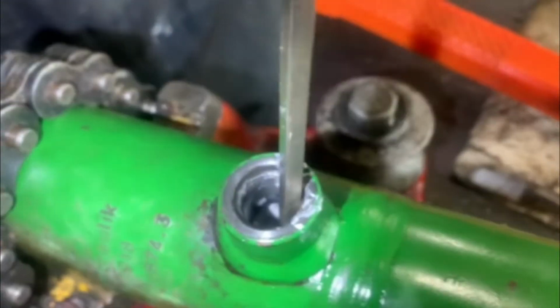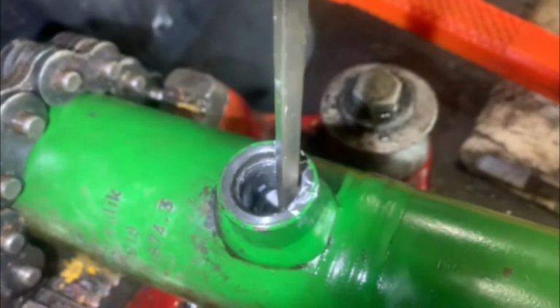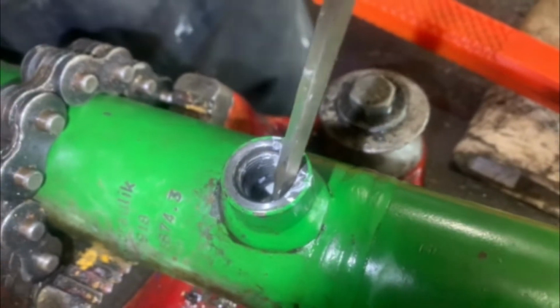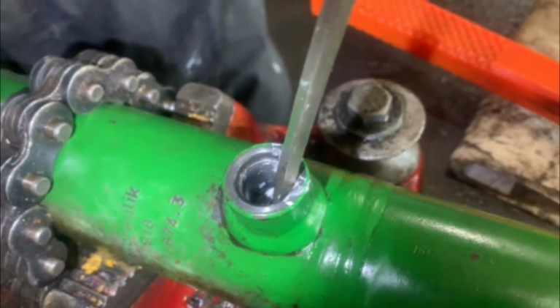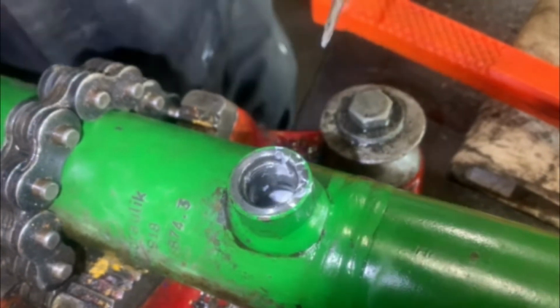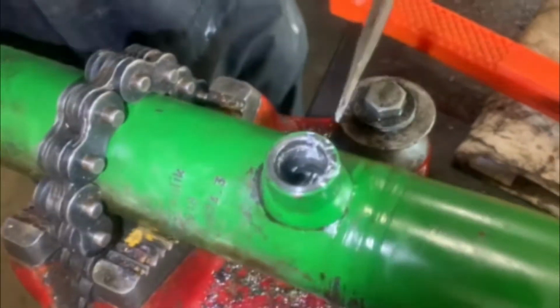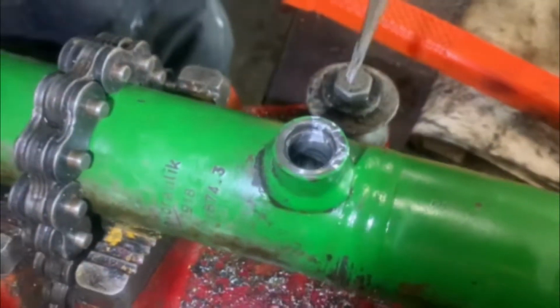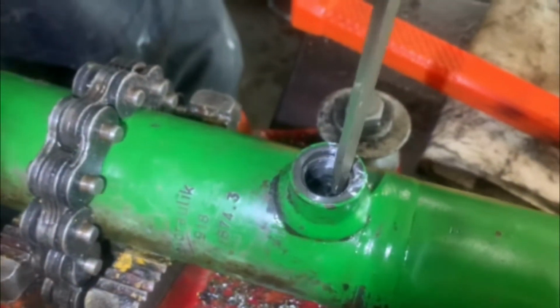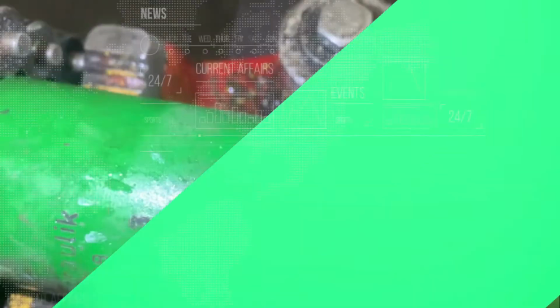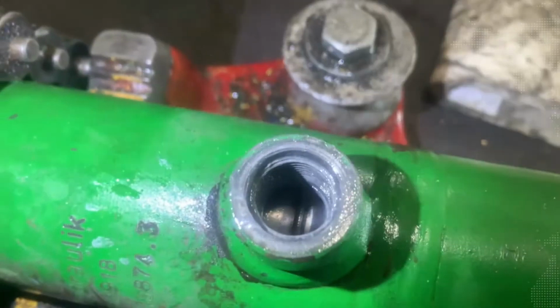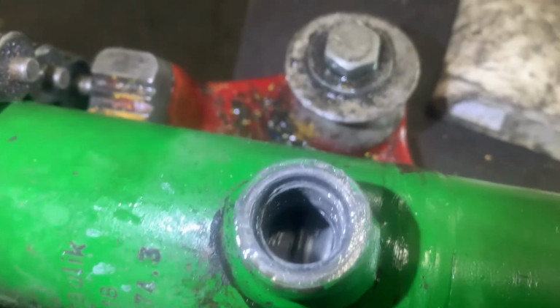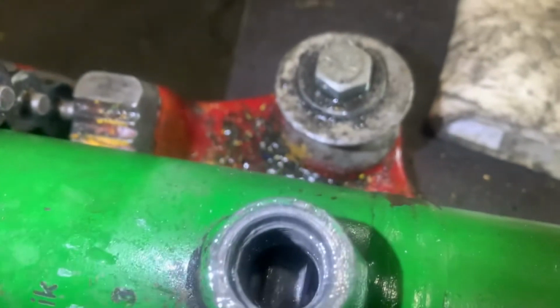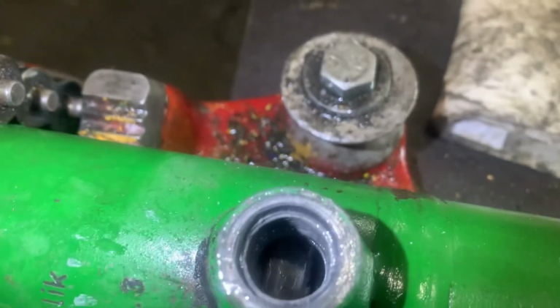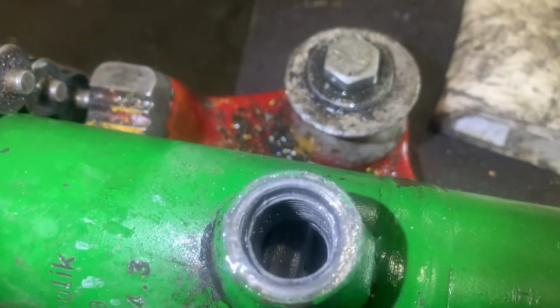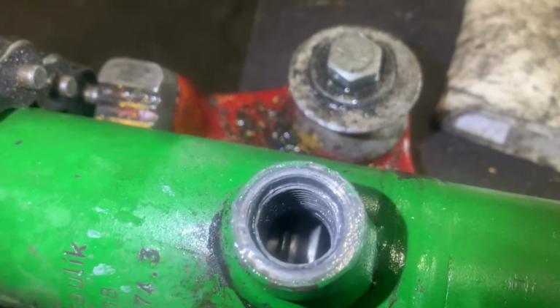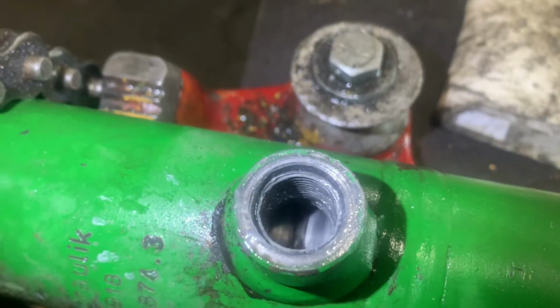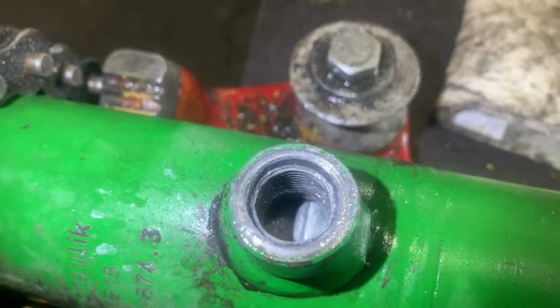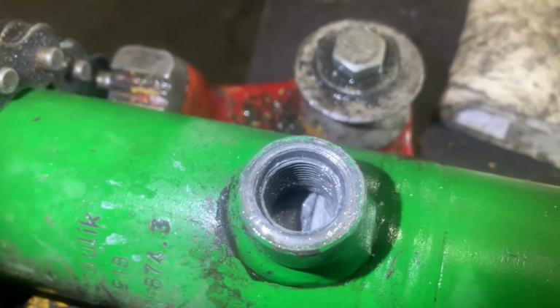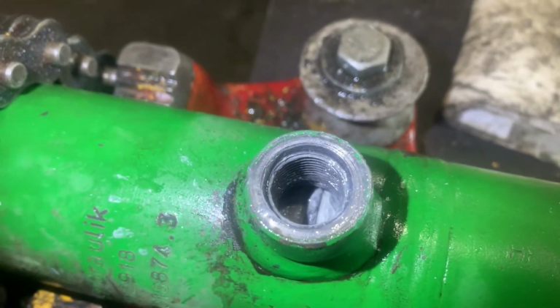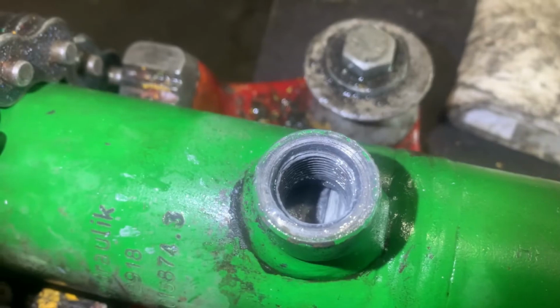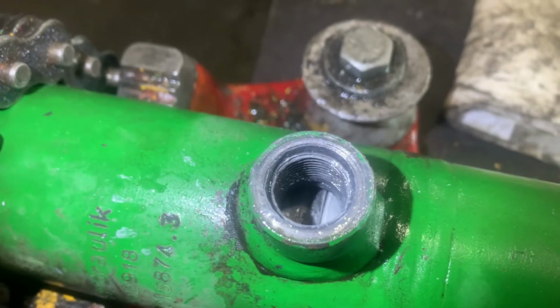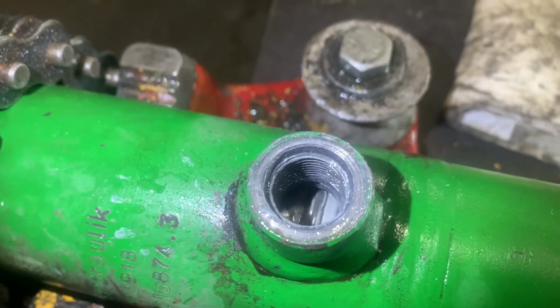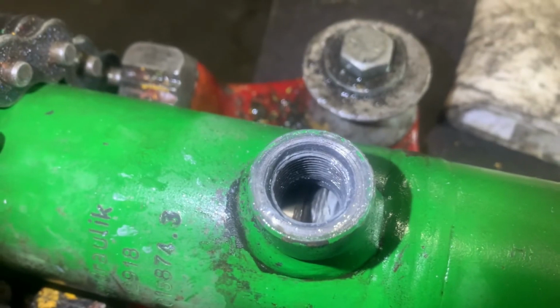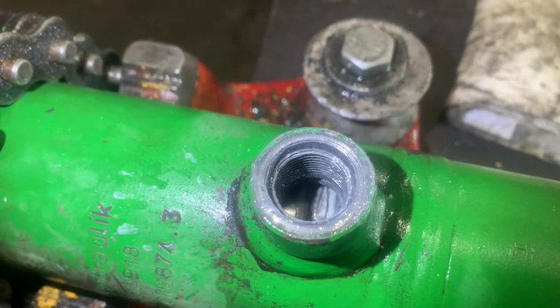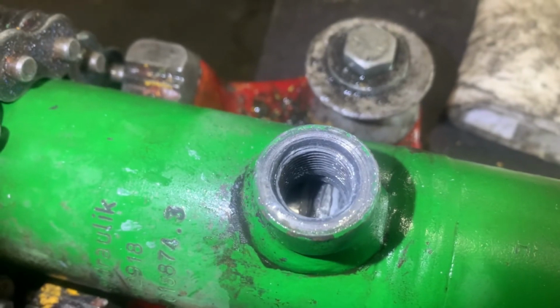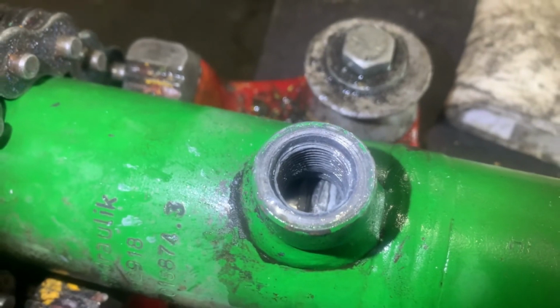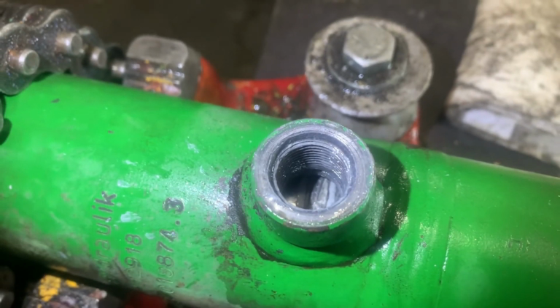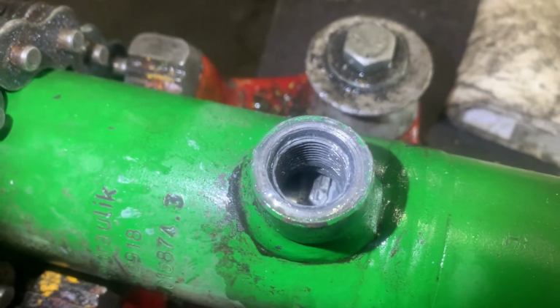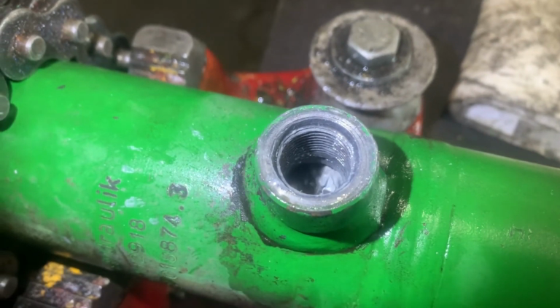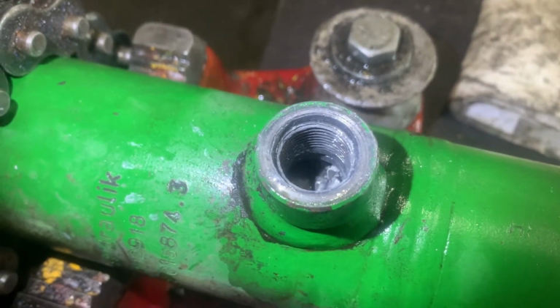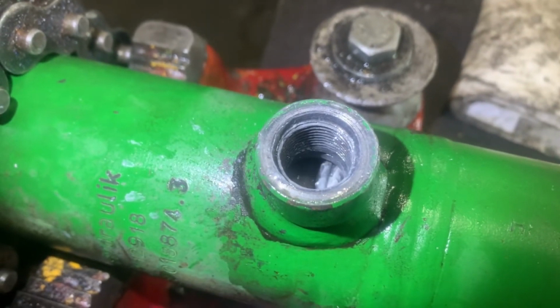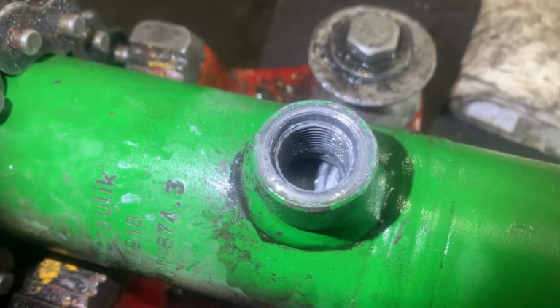Just cleaning it out right now, making sure that it's all the way in the groove — and it is, so good to go. Thanks for watching.